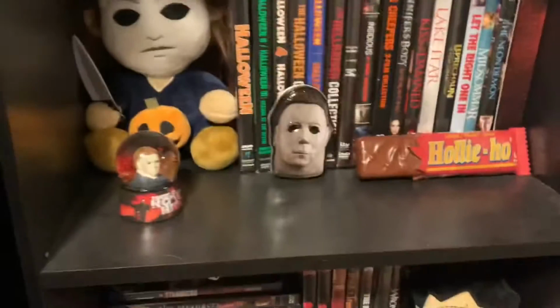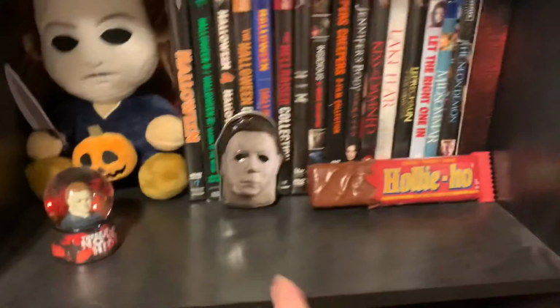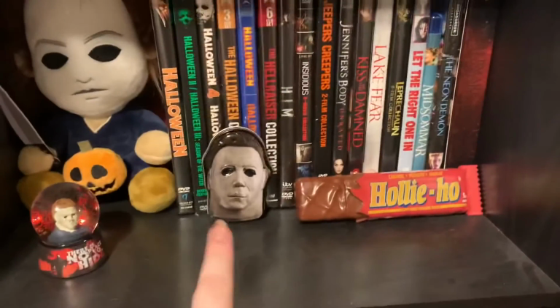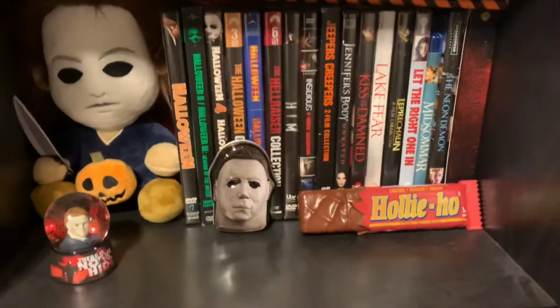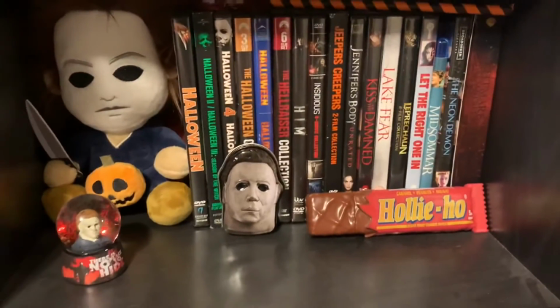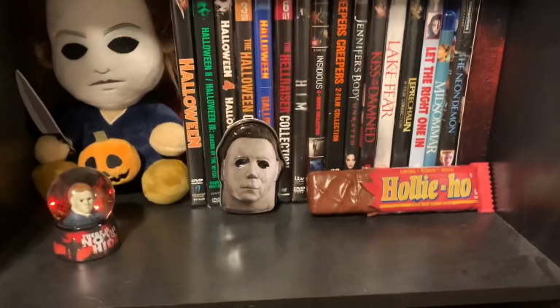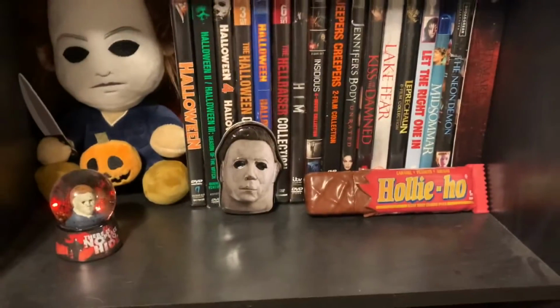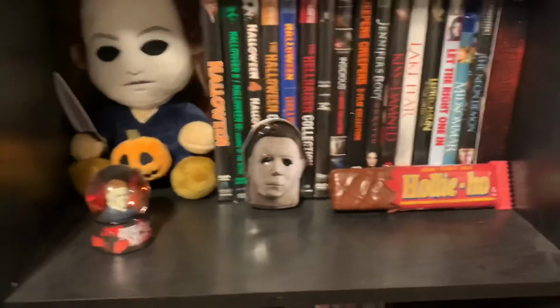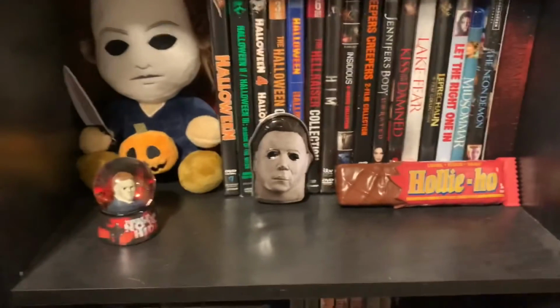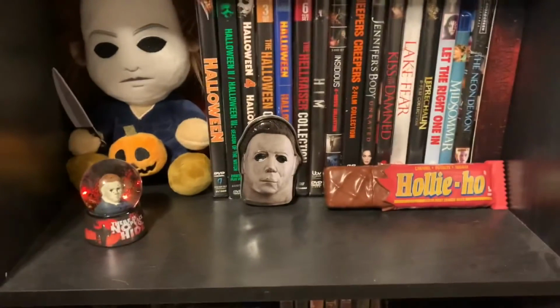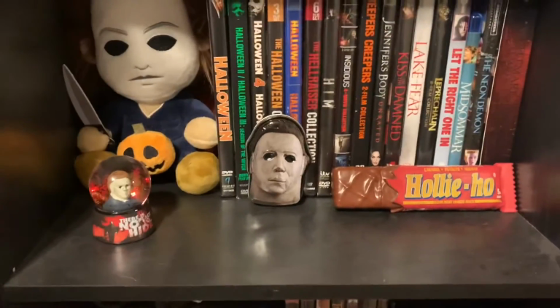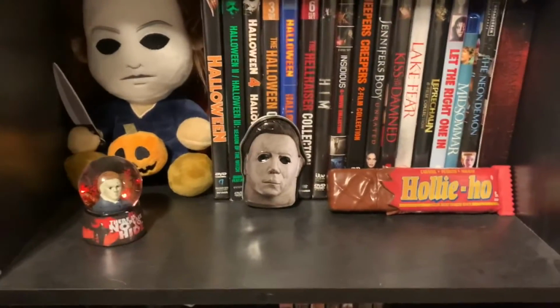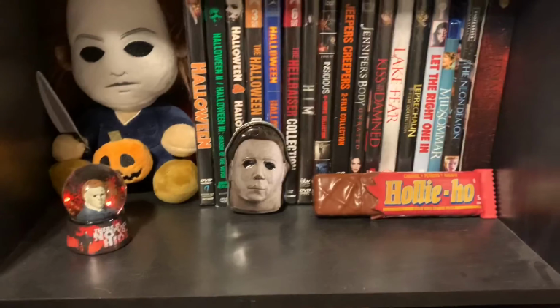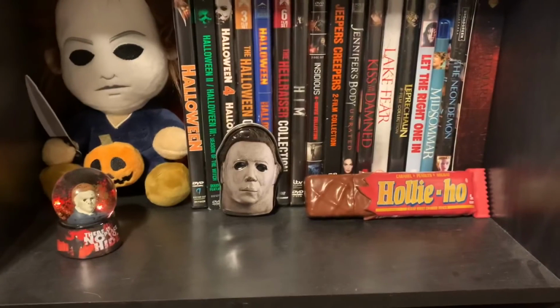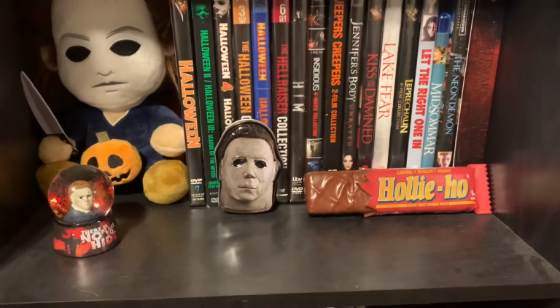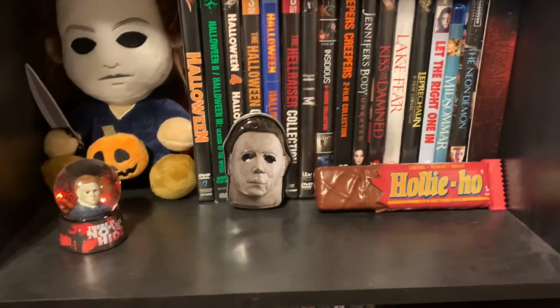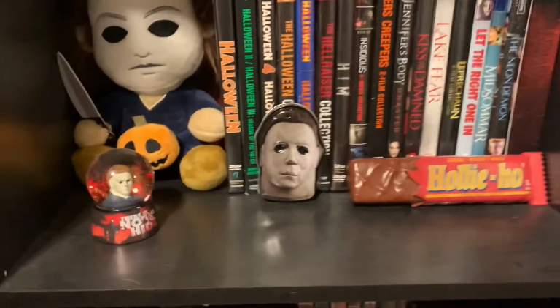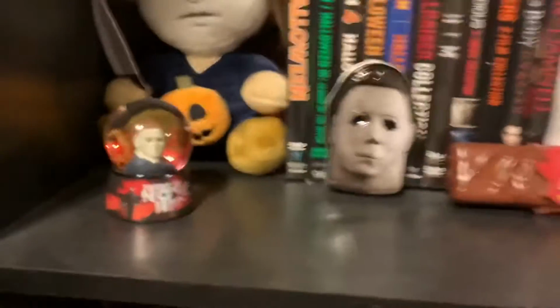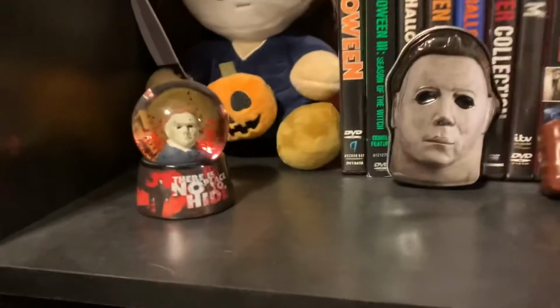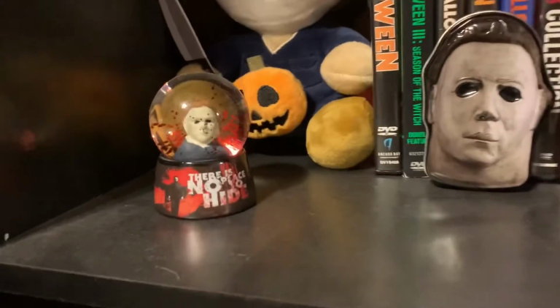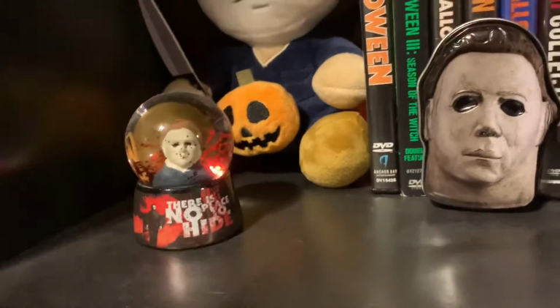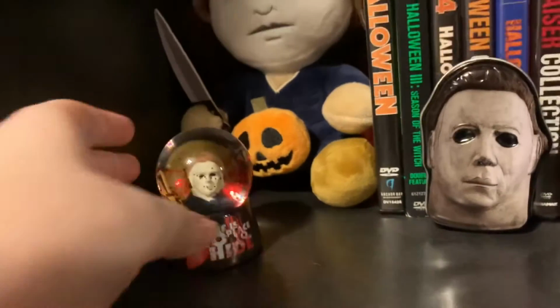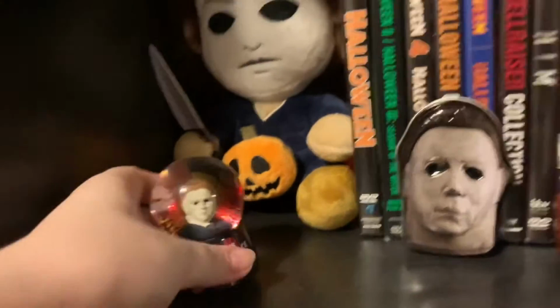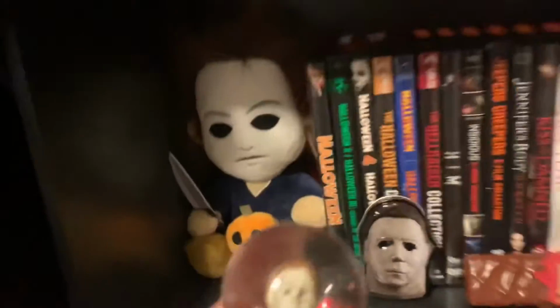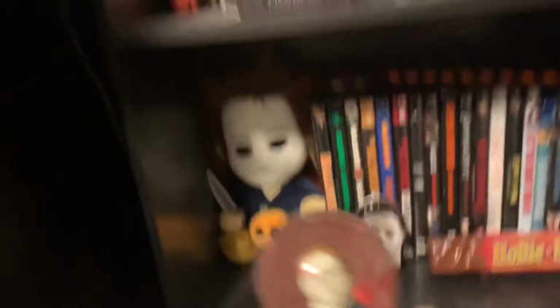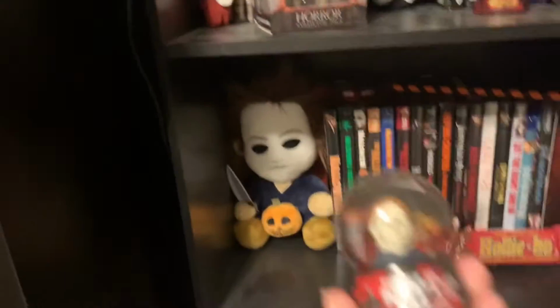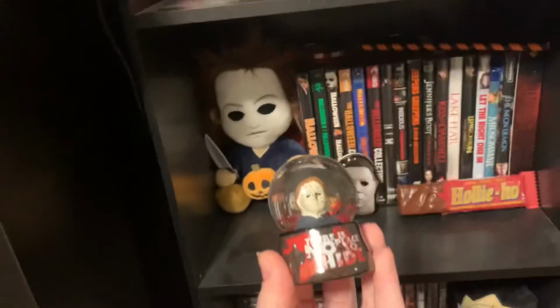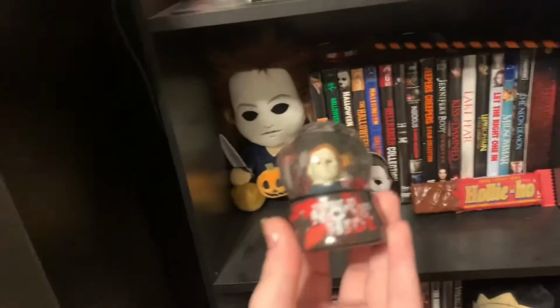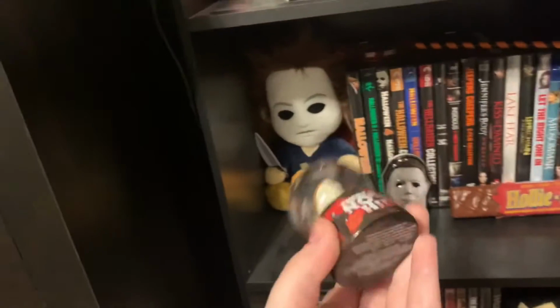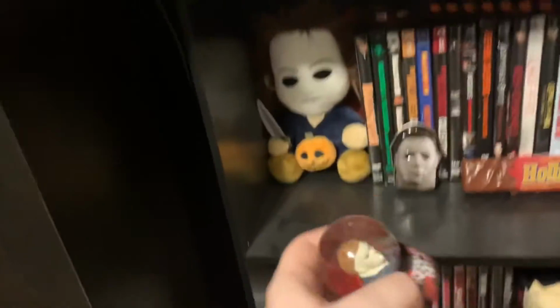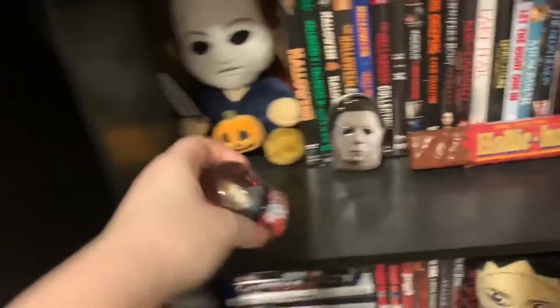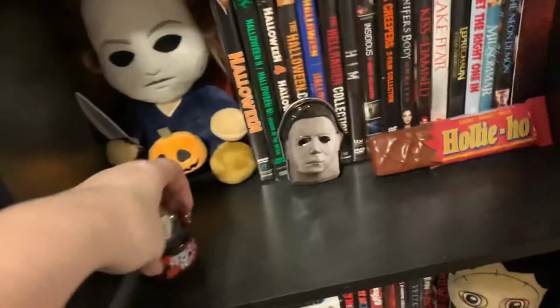I have another candy tin that my mom also got me for Christmas - I think that one just has like candy knives in it. And then I have a little Michael Myers snow globe that my friend got me for my birthday.